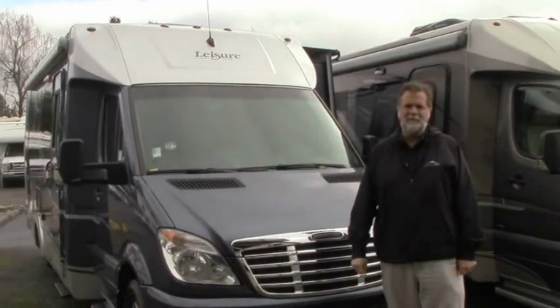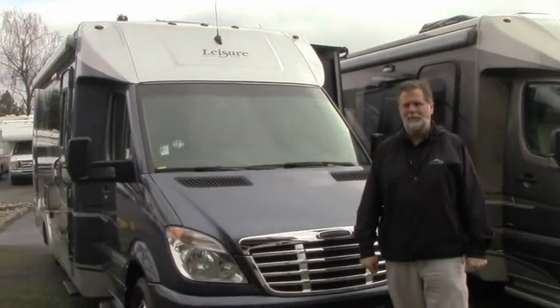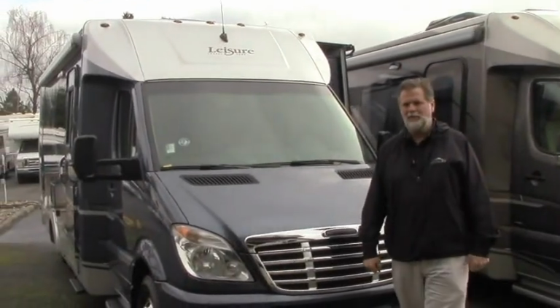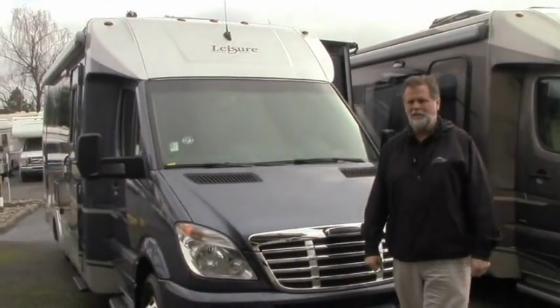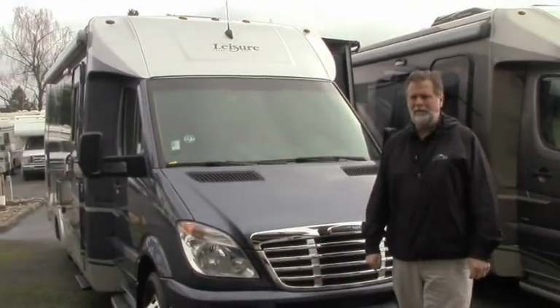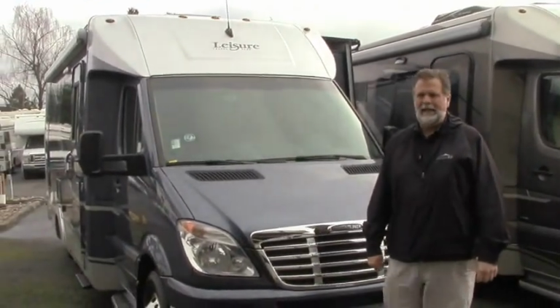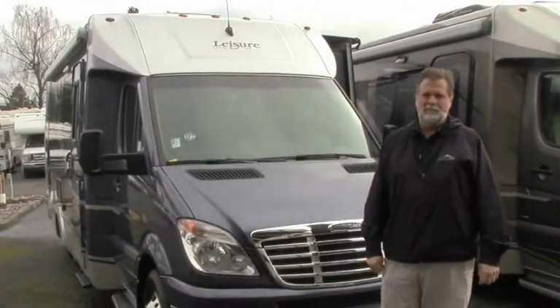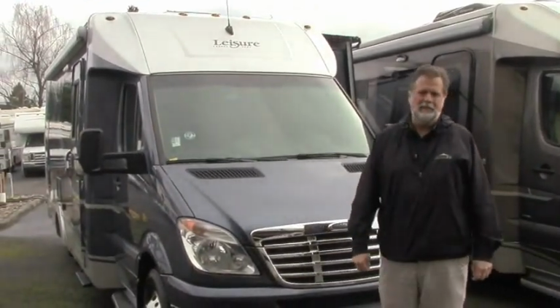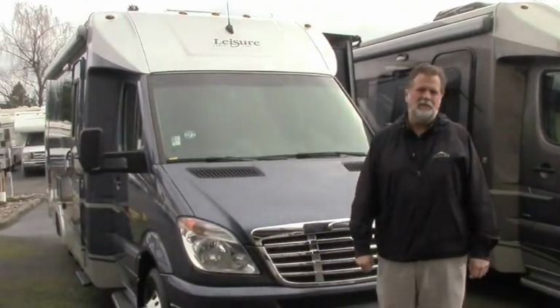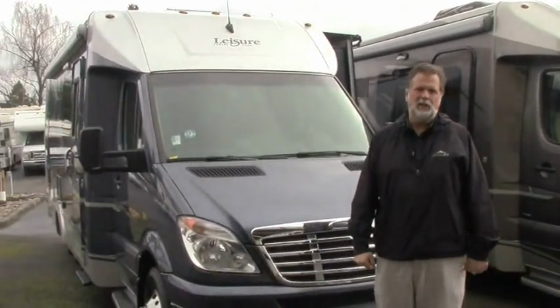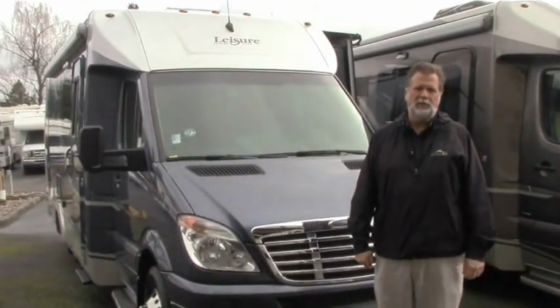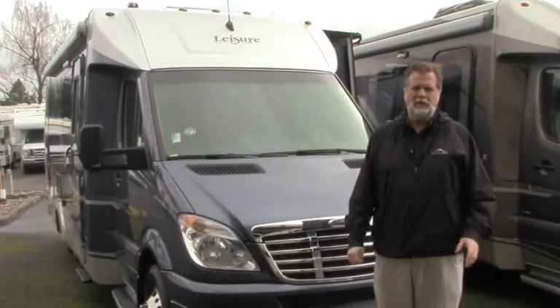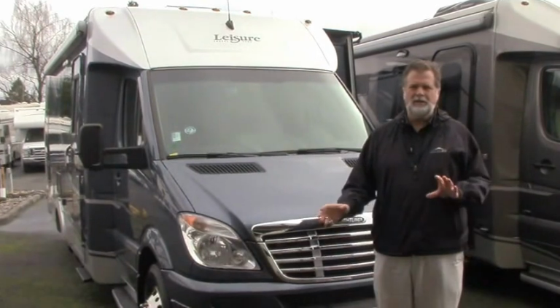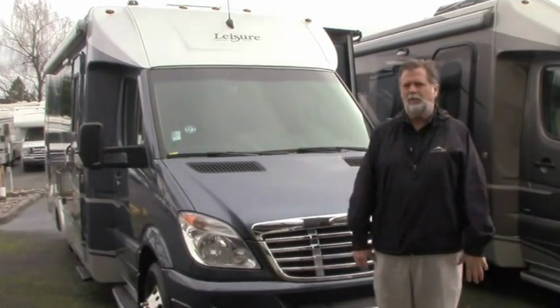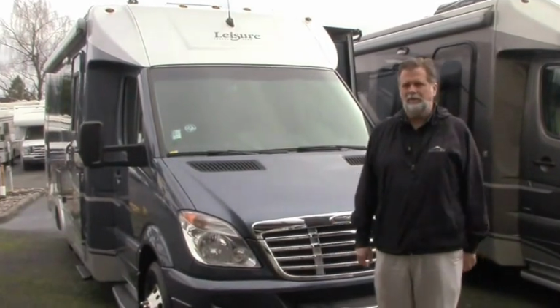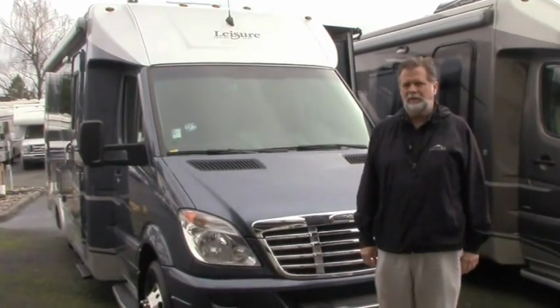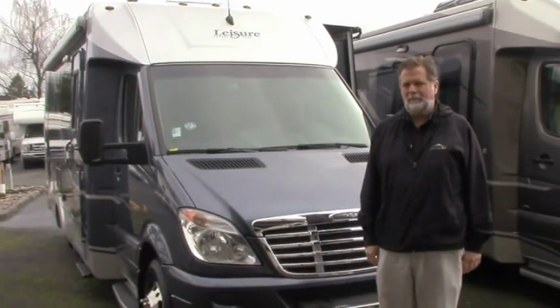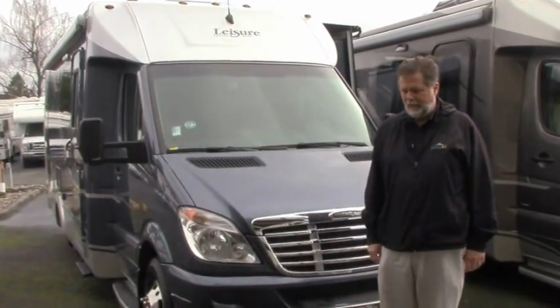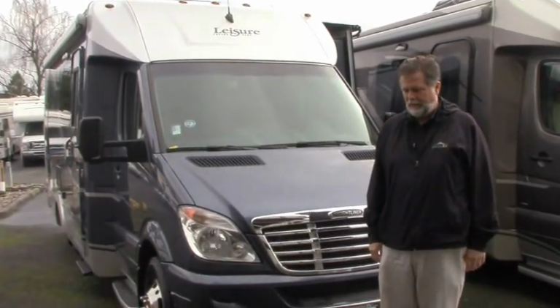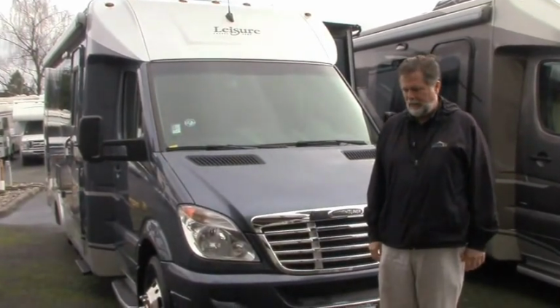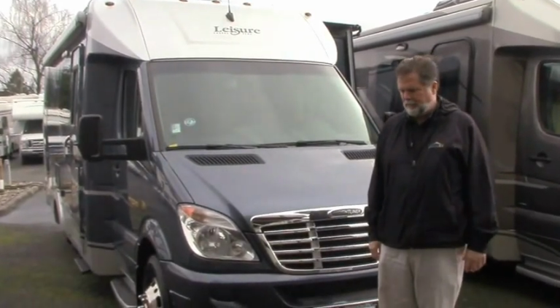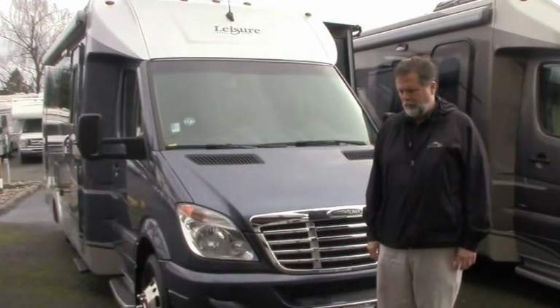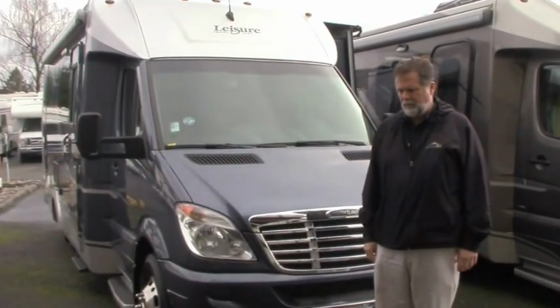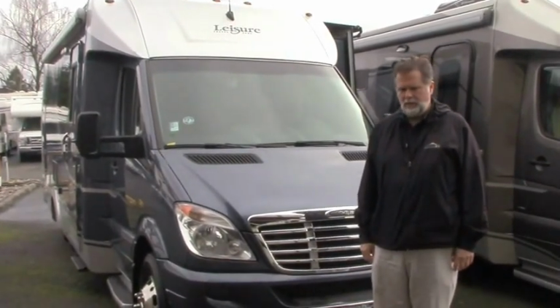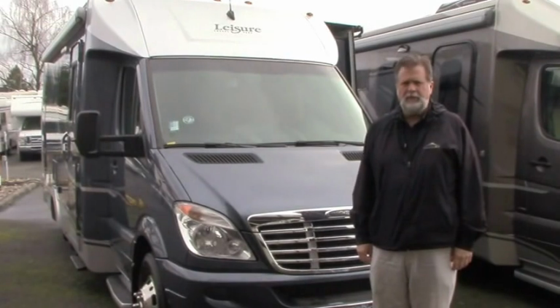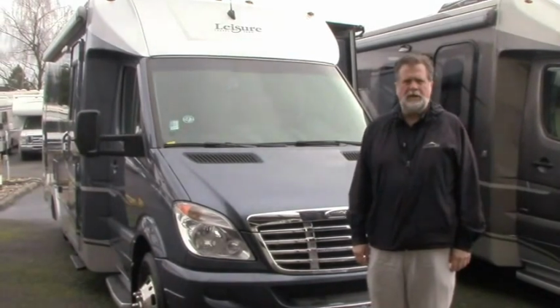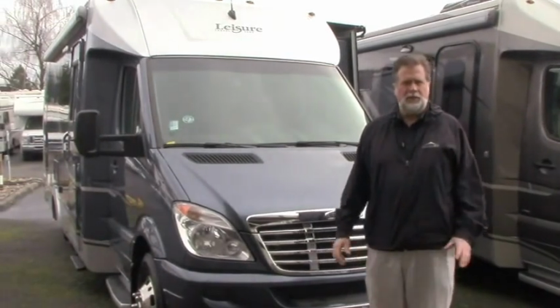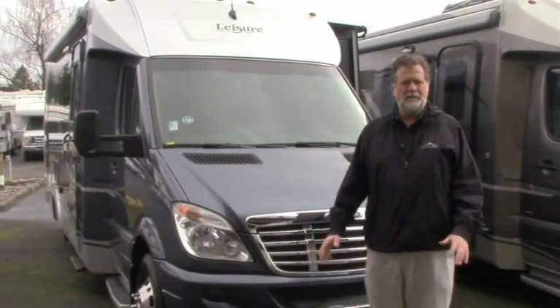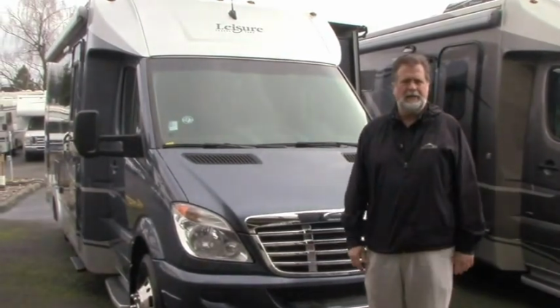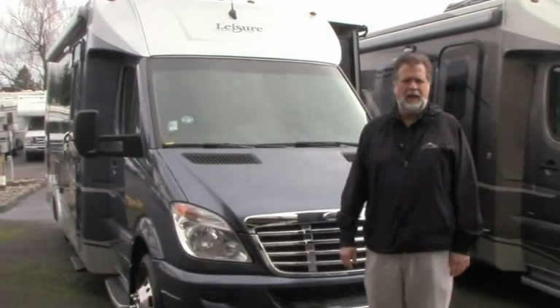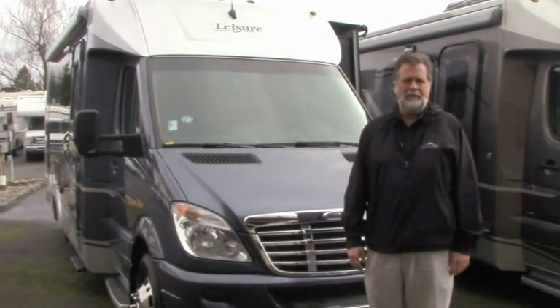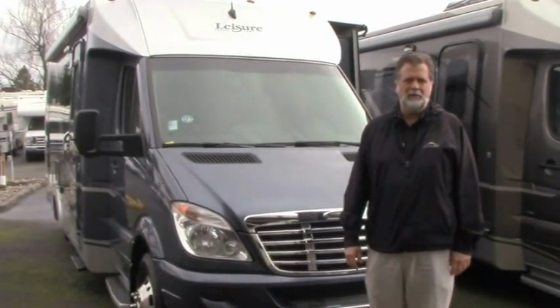Hi folks, I'm Rod with Johnson RV and it's a beautiful day here in Sandy, Oregon. We're just a little ways out of Portland if you're looking at the map, and we happen to be the dealer for Leisure Travel in the Northwest — very happy about that of course.